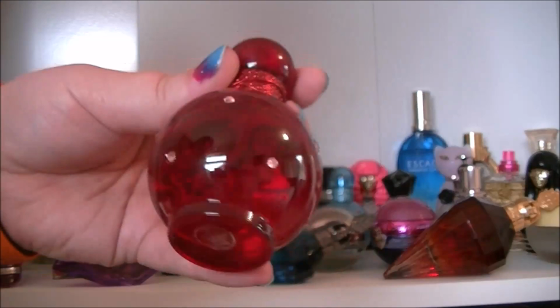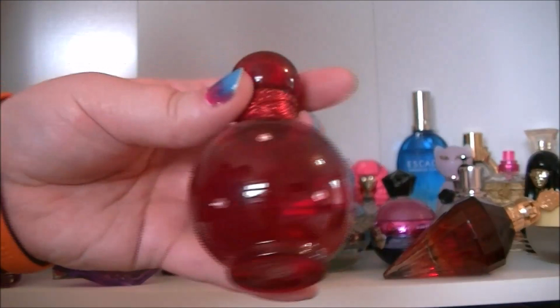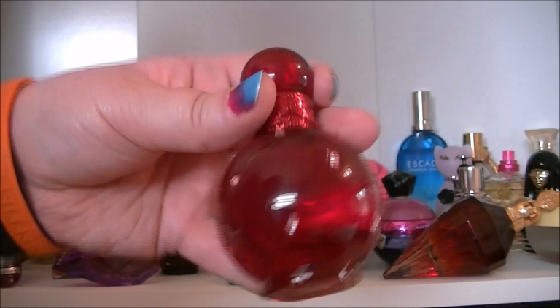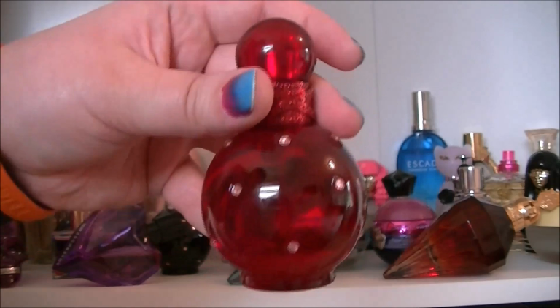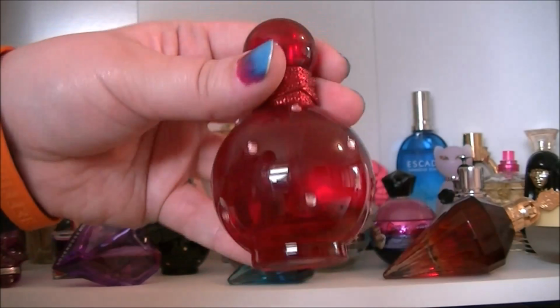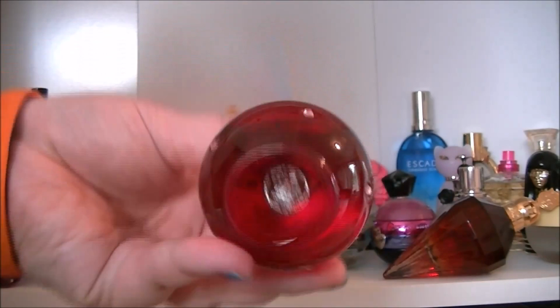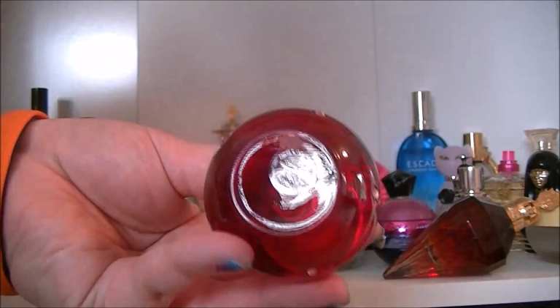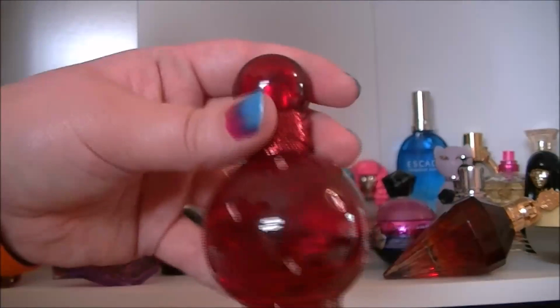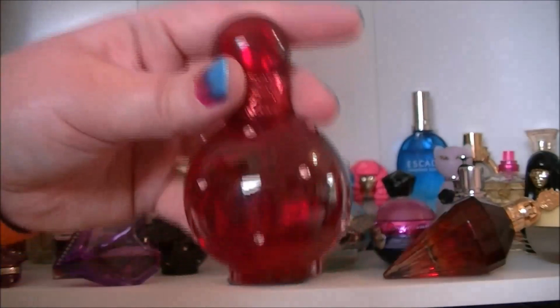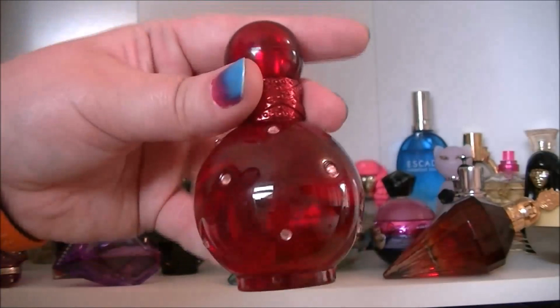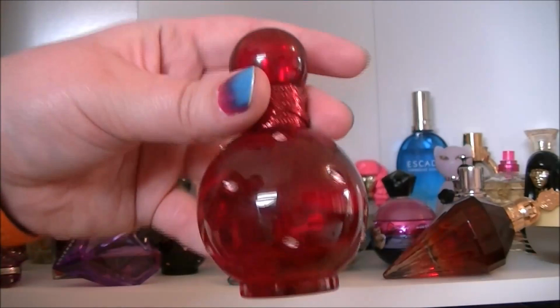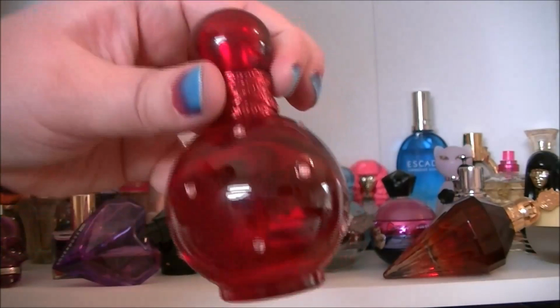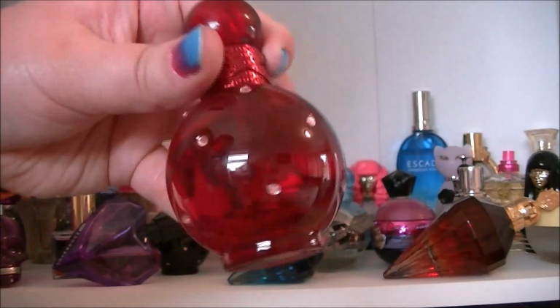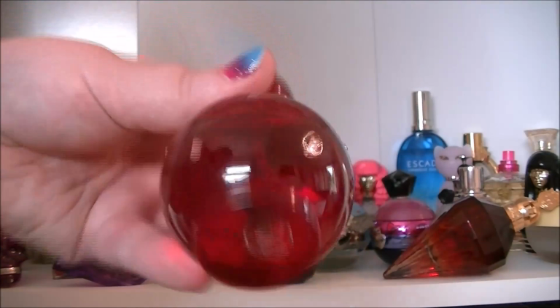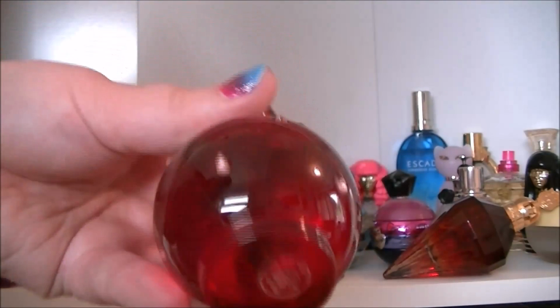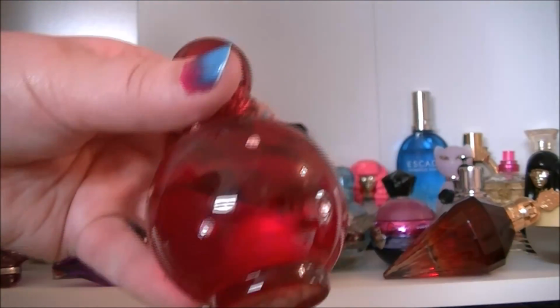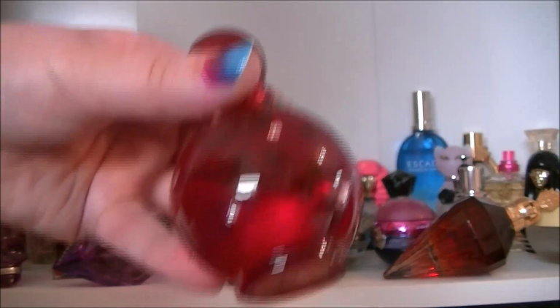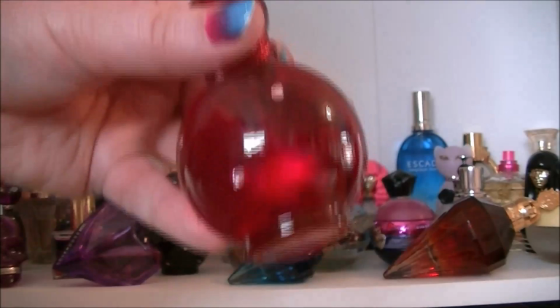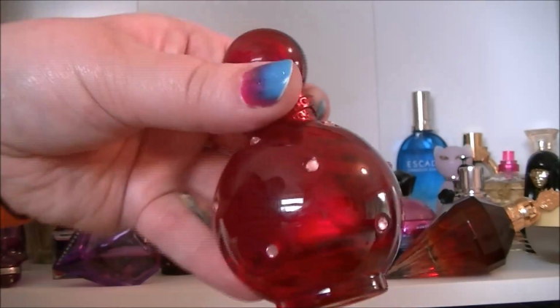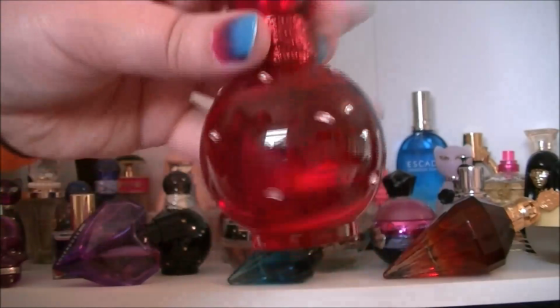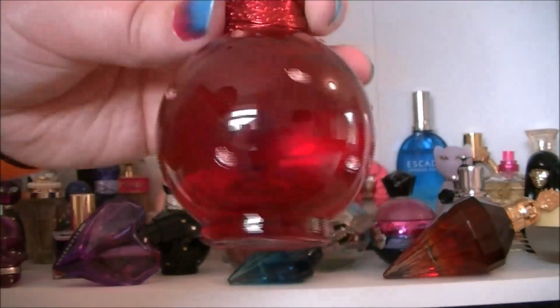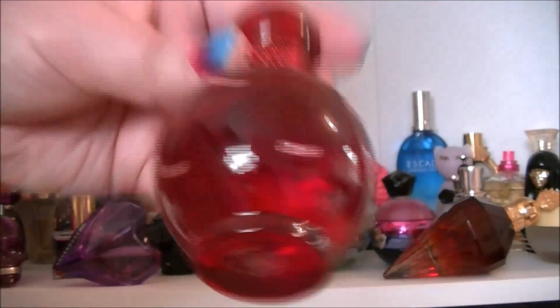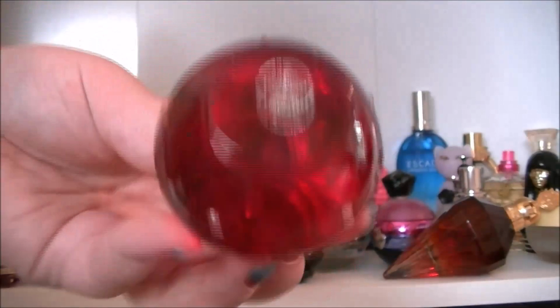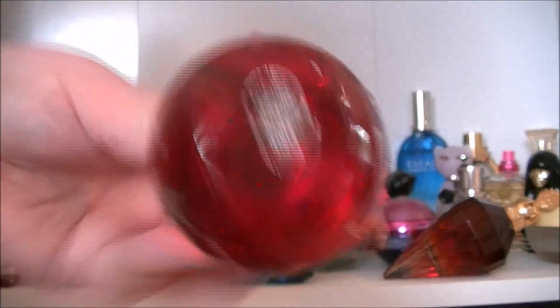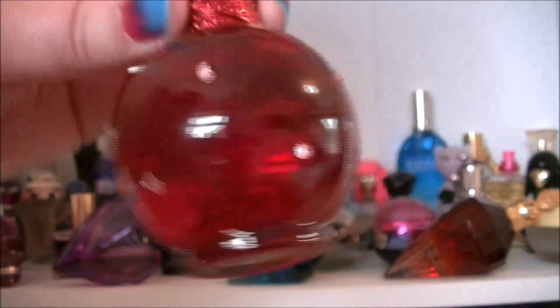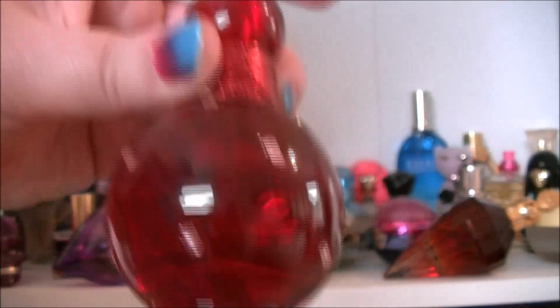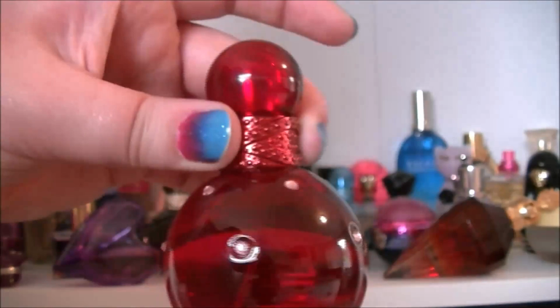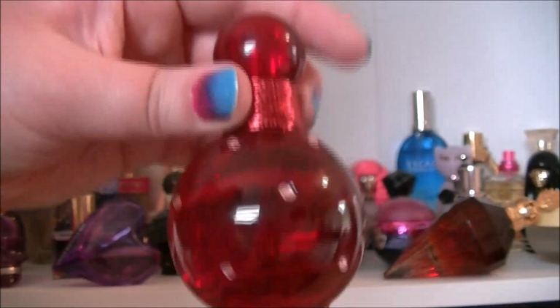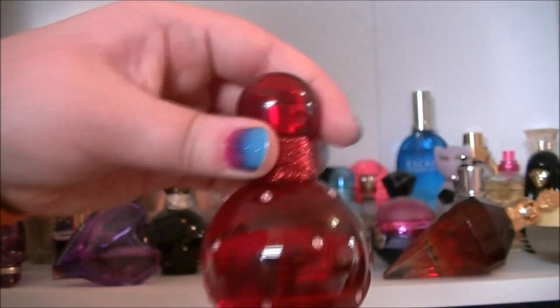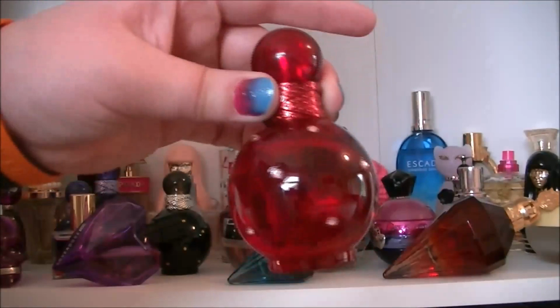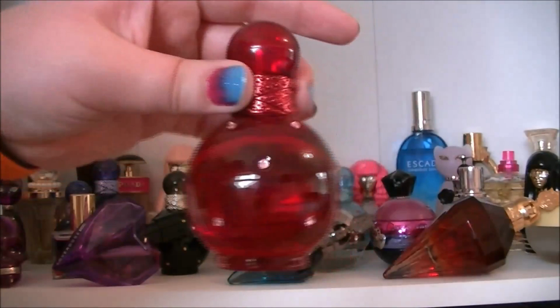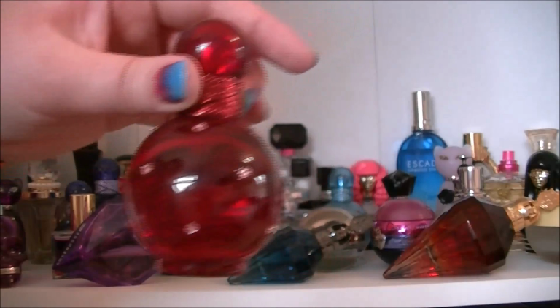Then we have Hidden Fantasy by Britney Spears. Not a big fan of this one — I got it really cheap from B&M and it was just really cheap. I'm not overly keen on it but it's okay I suppose.